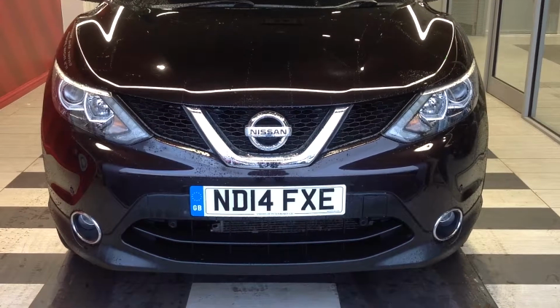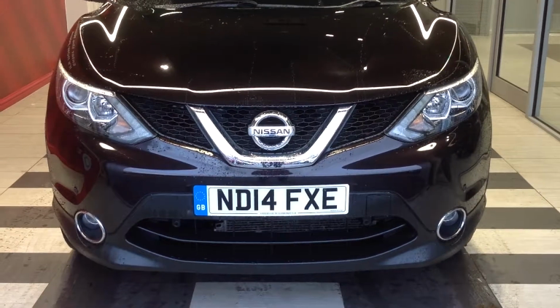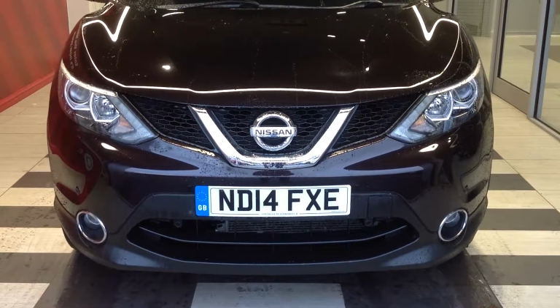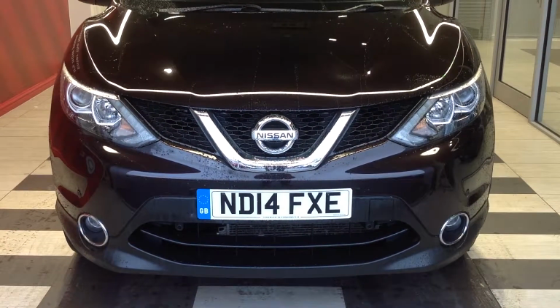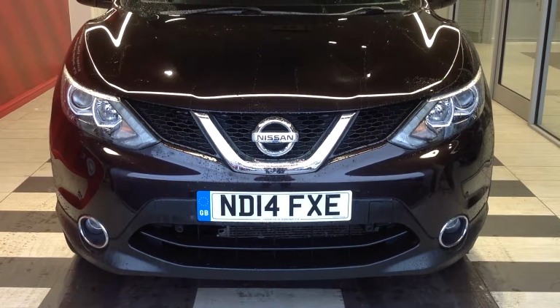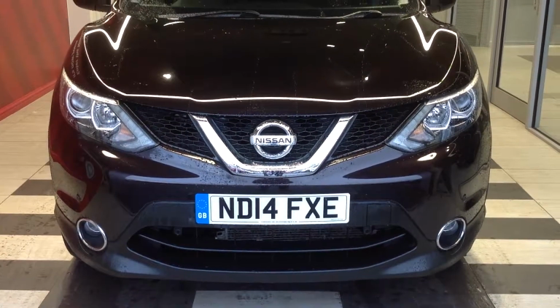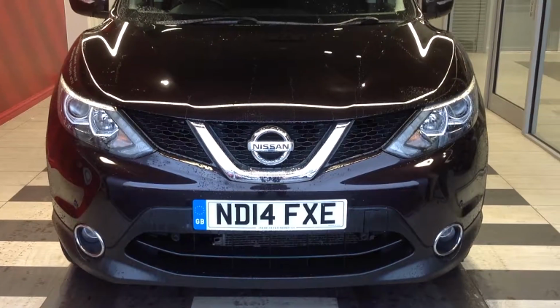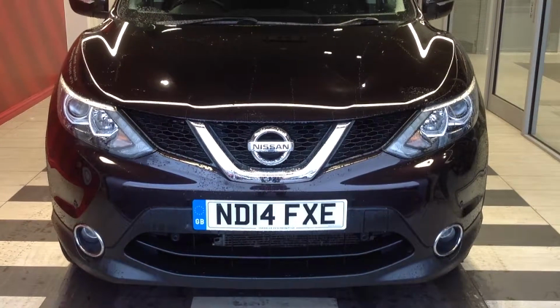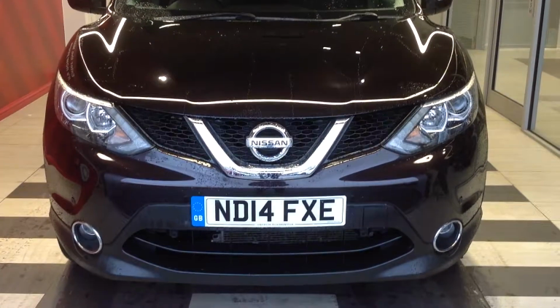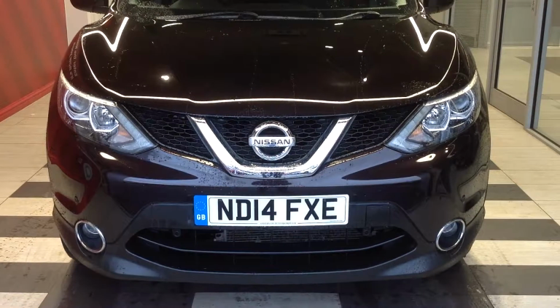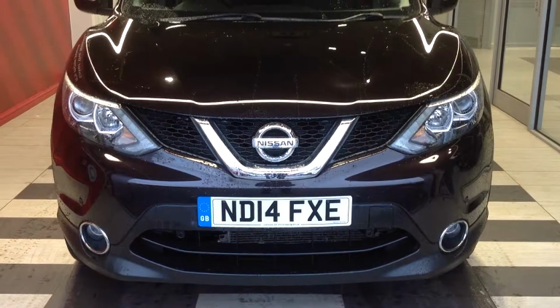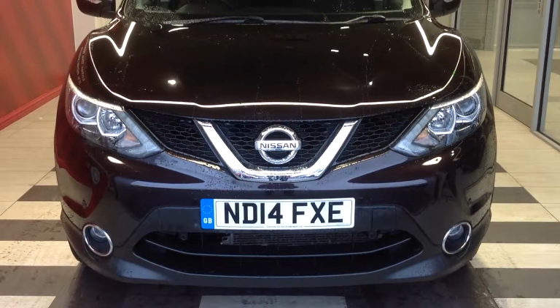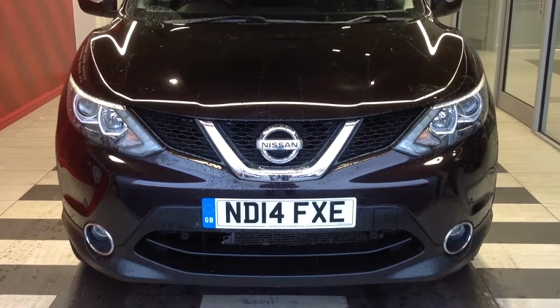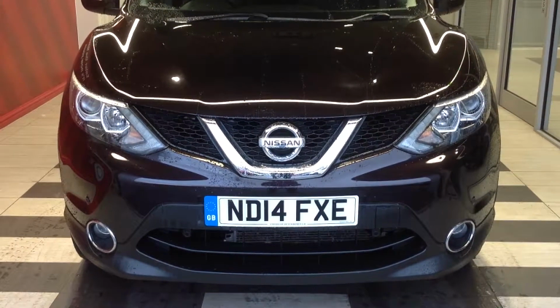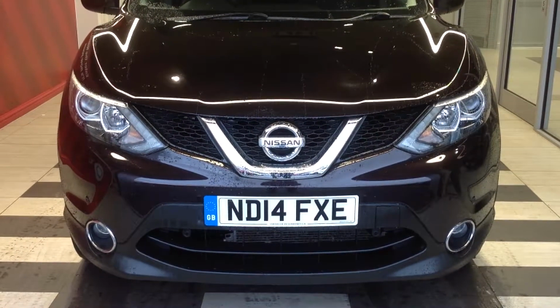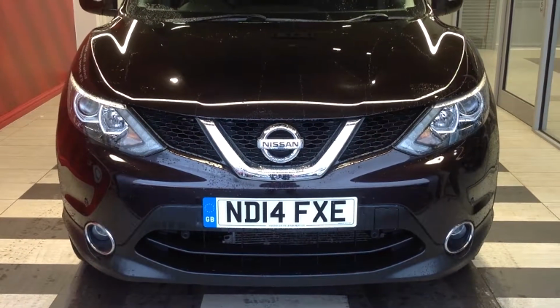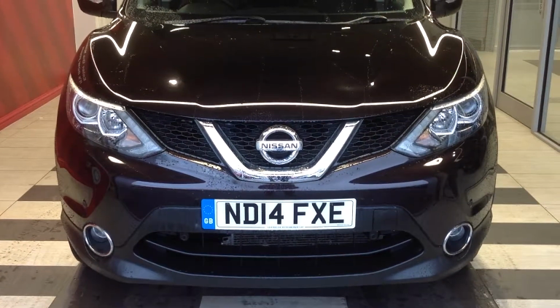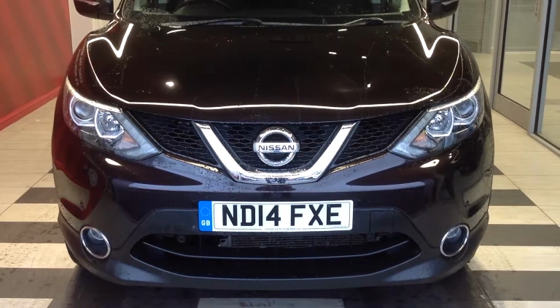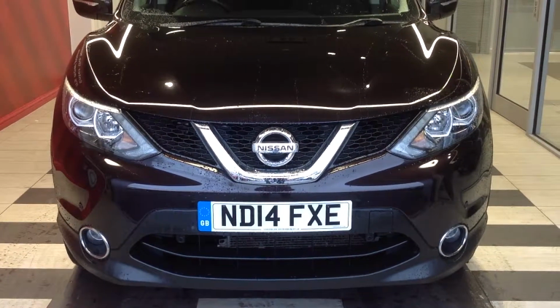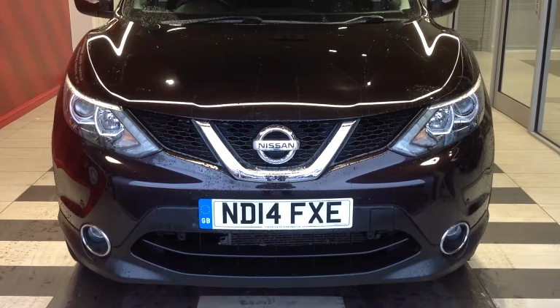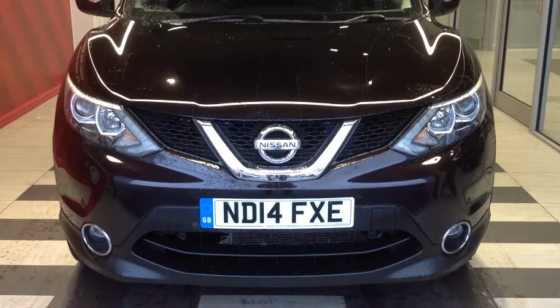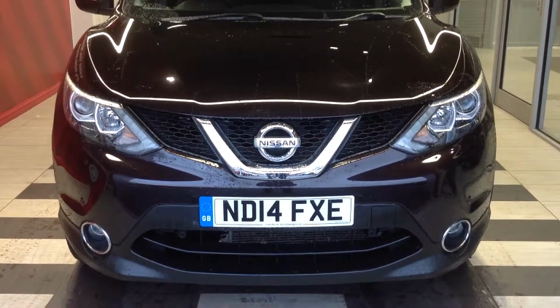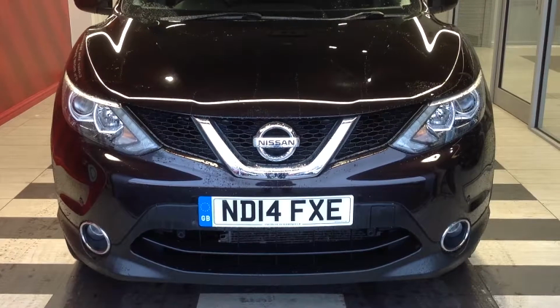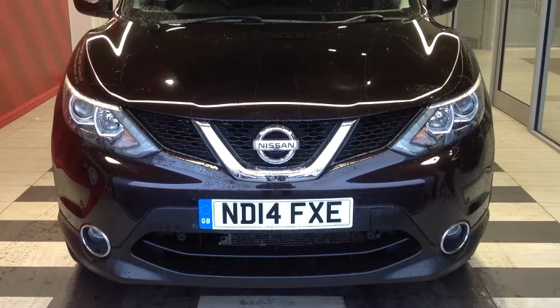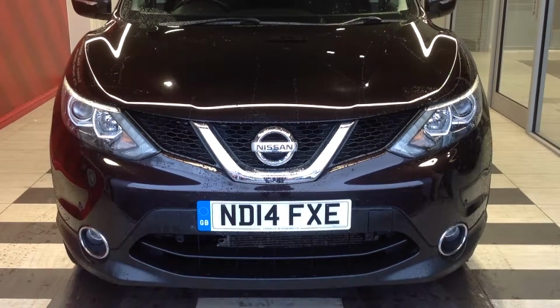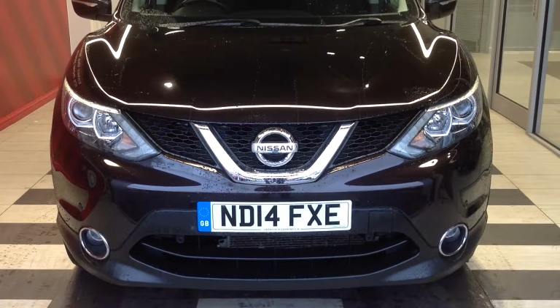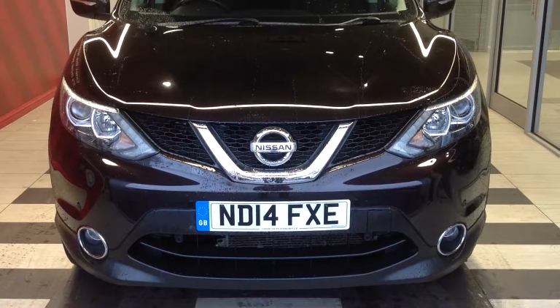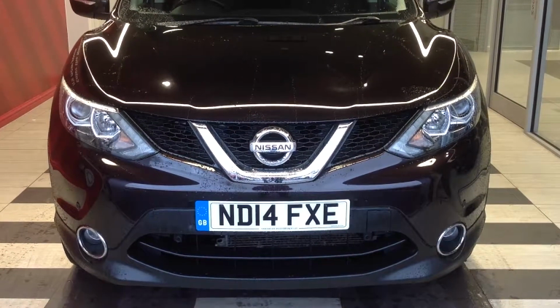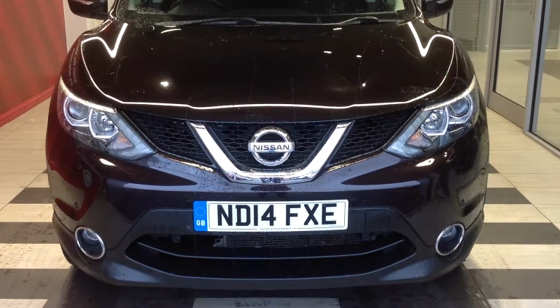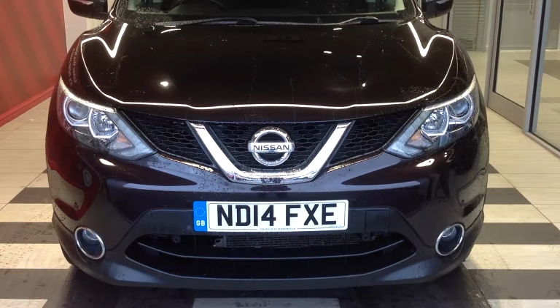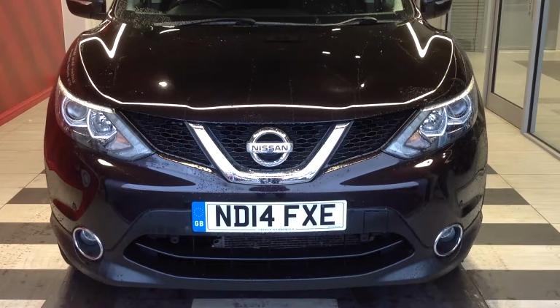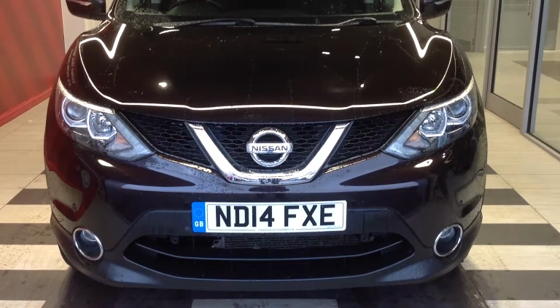Hi and welcome to Smith's Nissan in Peterborough. My name is Darren and I'm going to give you a quick walk around of the Nissan Qashqai 1.2 petrol Ascent Premium, registration number November Delta 14 Foxtrot X-Ray Echo.